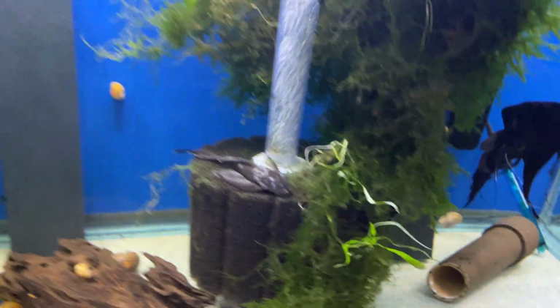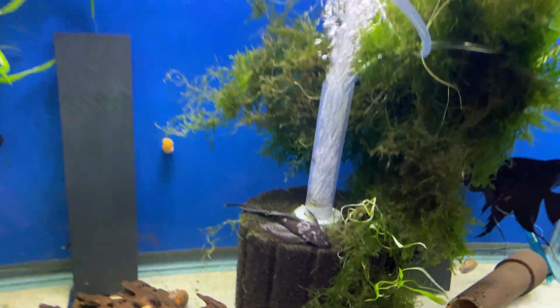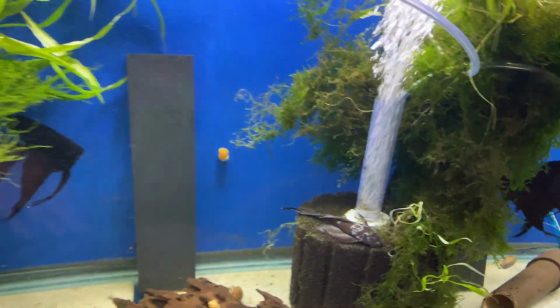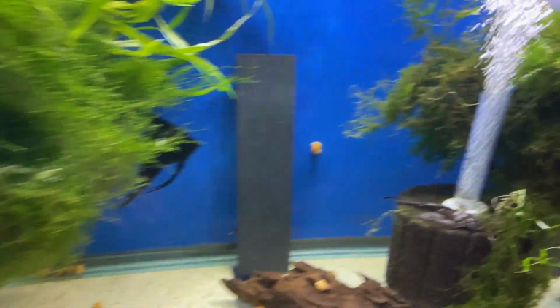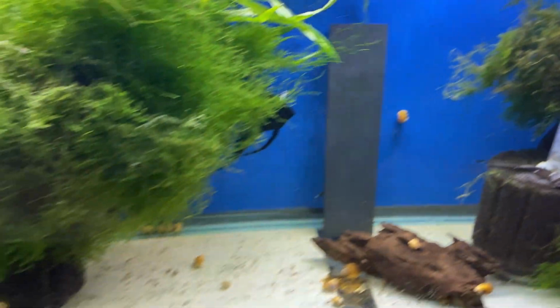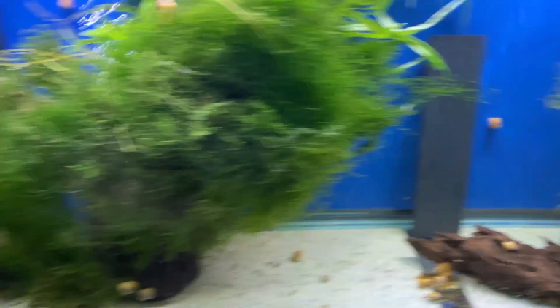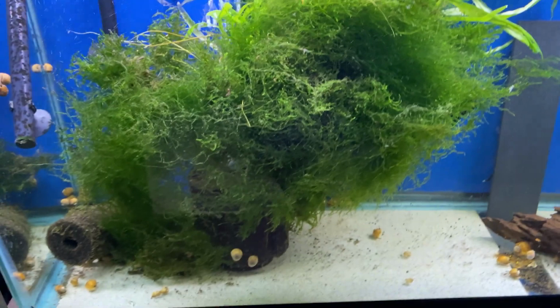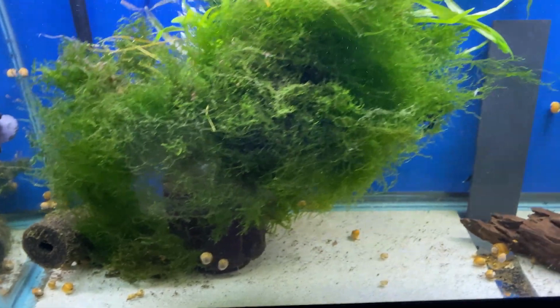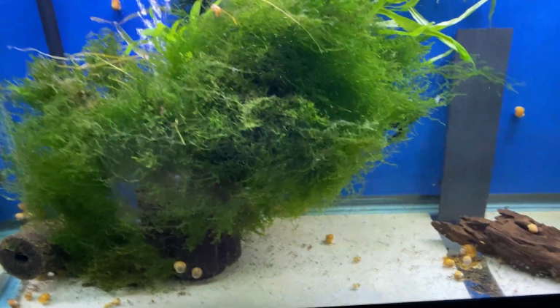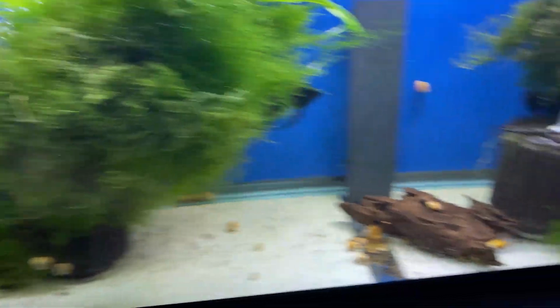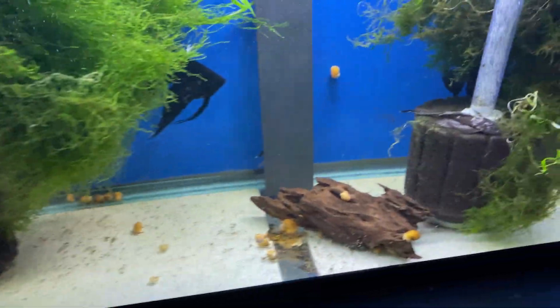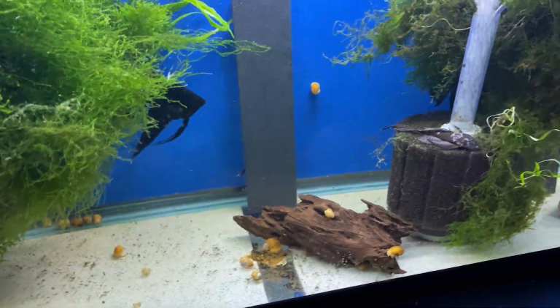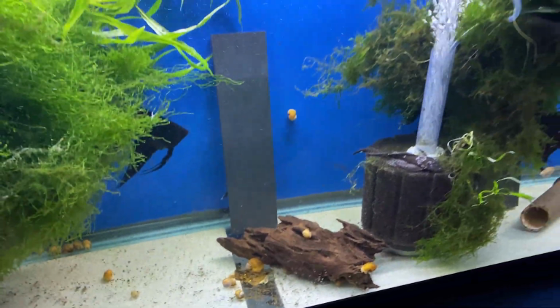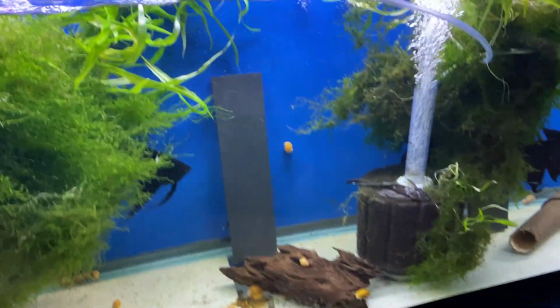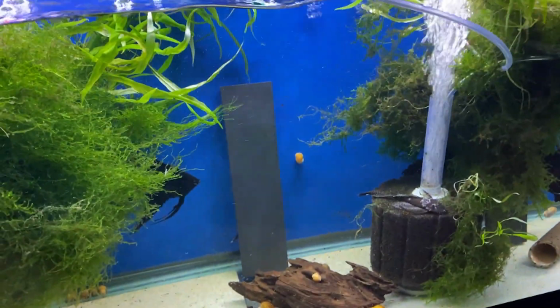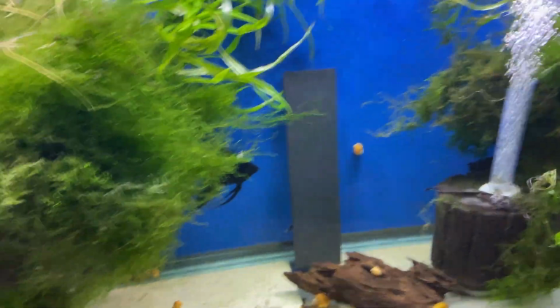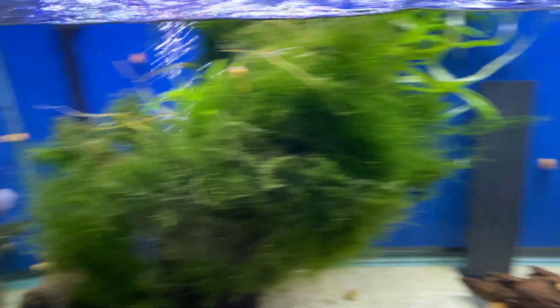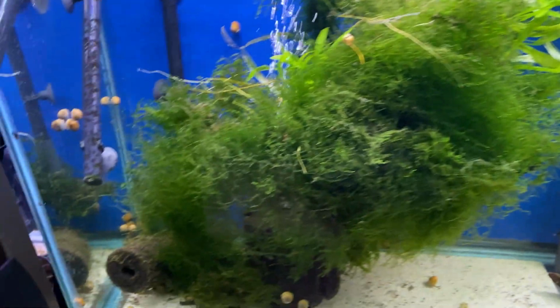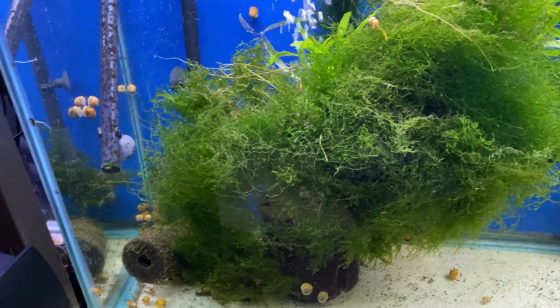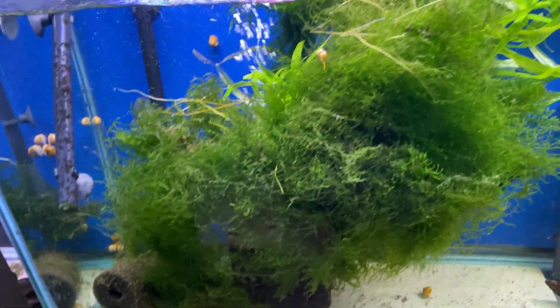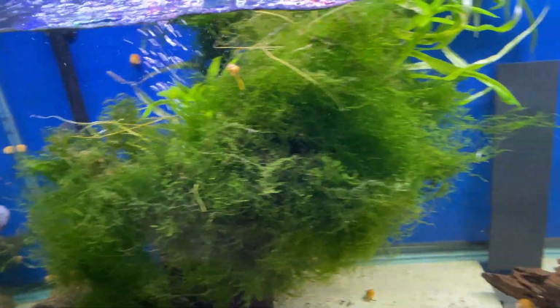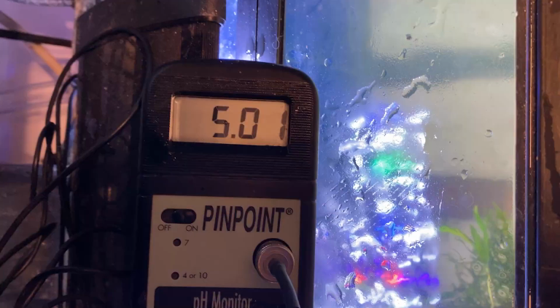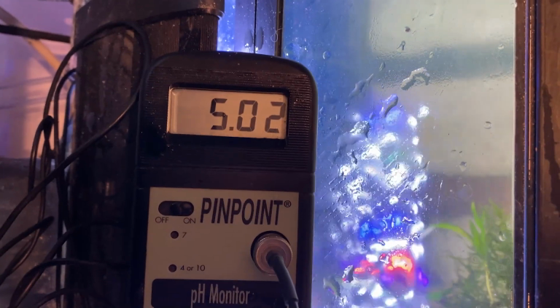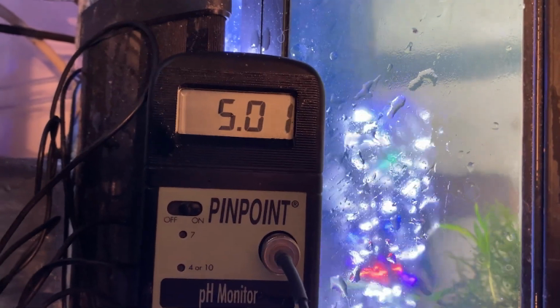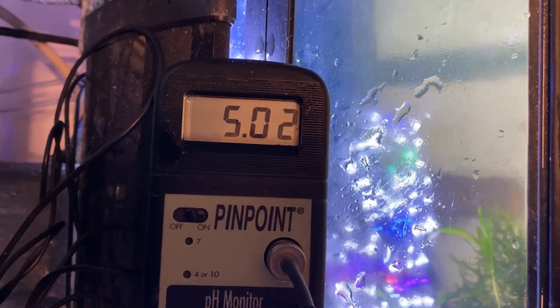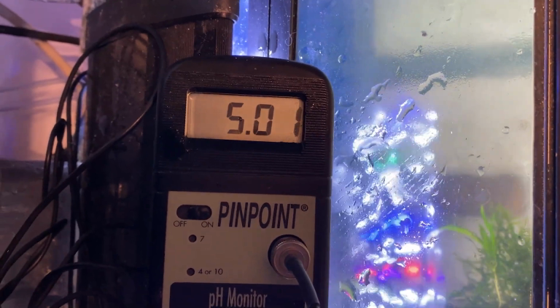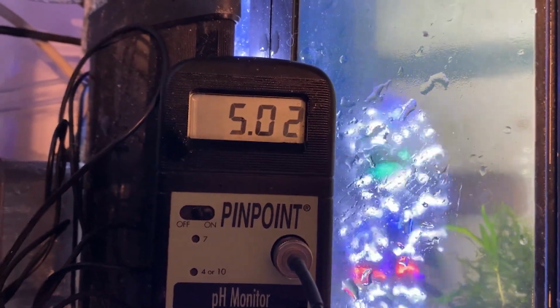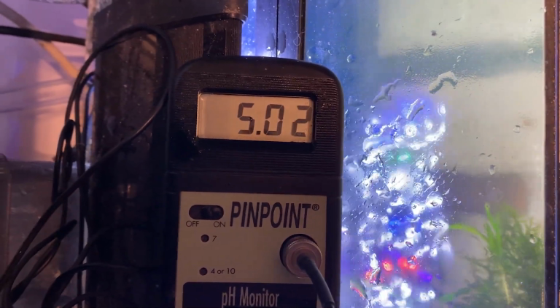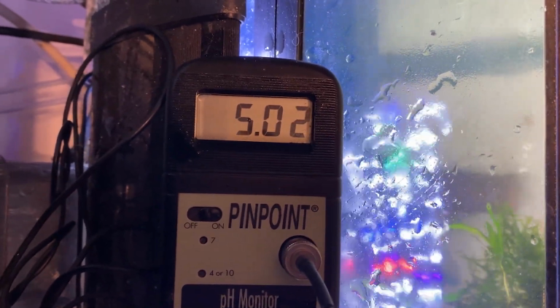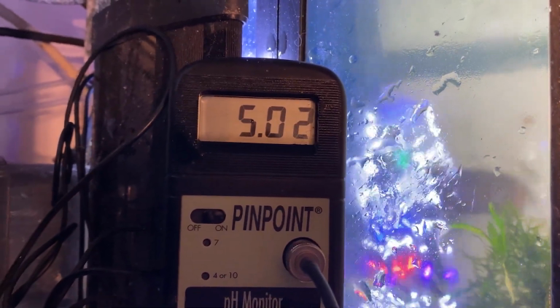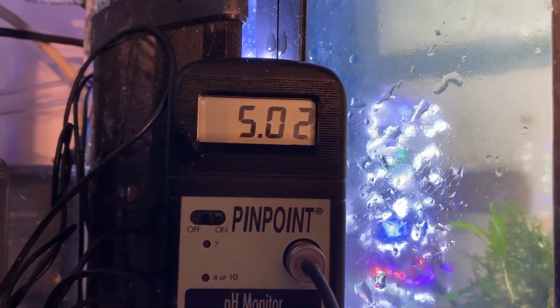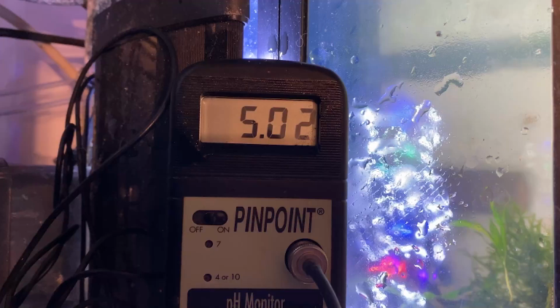What's happened is over time — there's not very many fish in here, but it does have a lot of plants and some driftwood — the pH has dropped down and got down around 5. And then lately I've added a little bit of water.